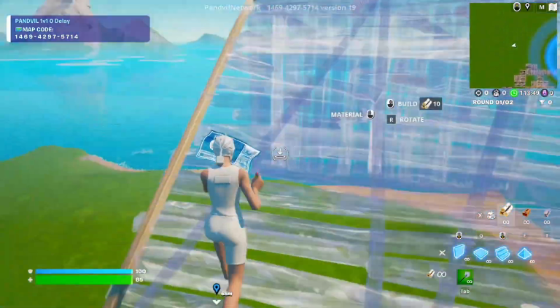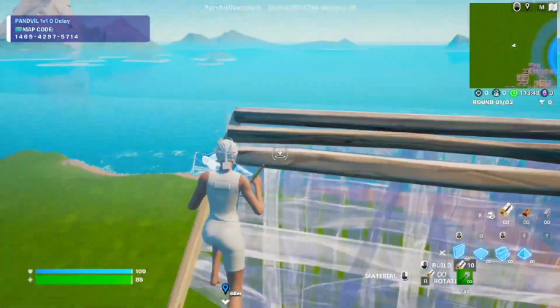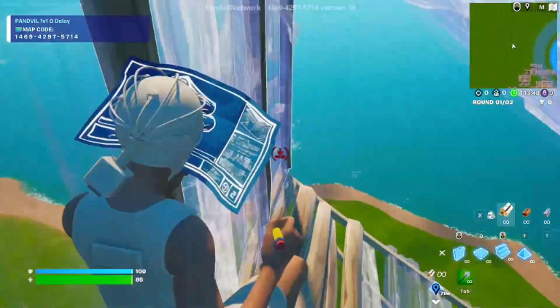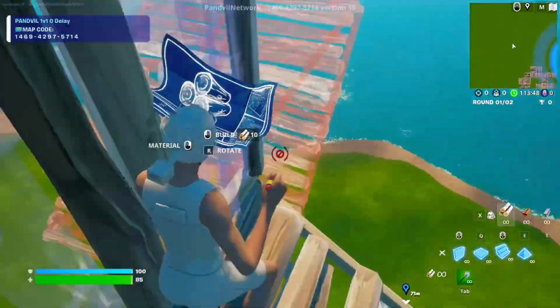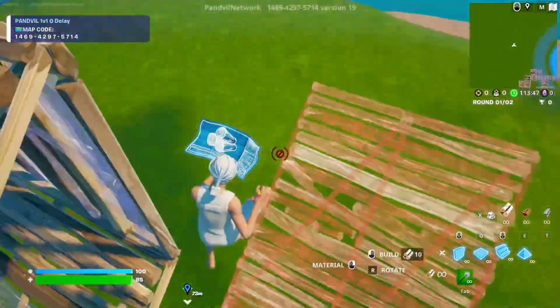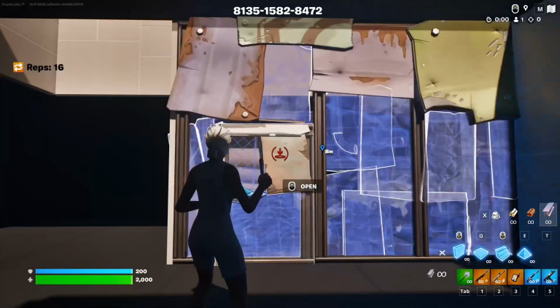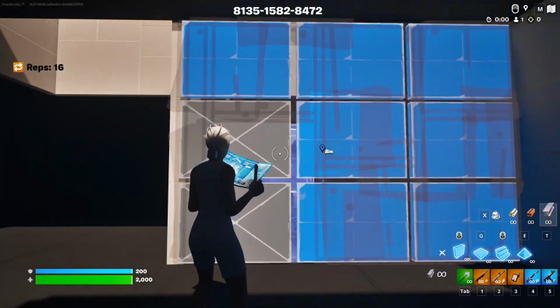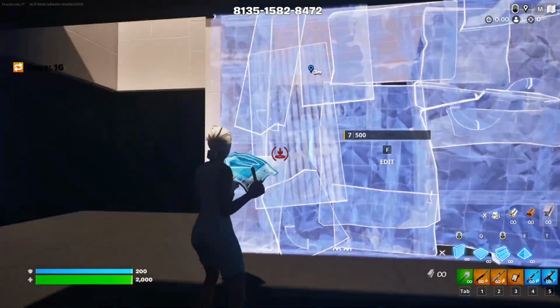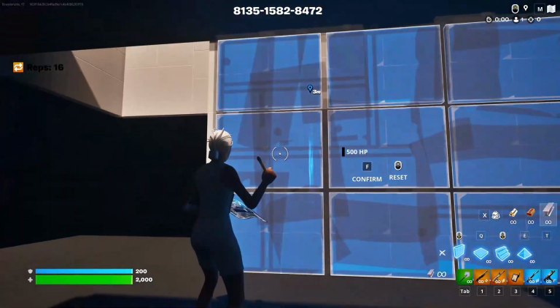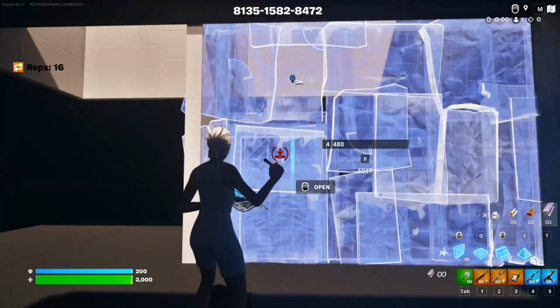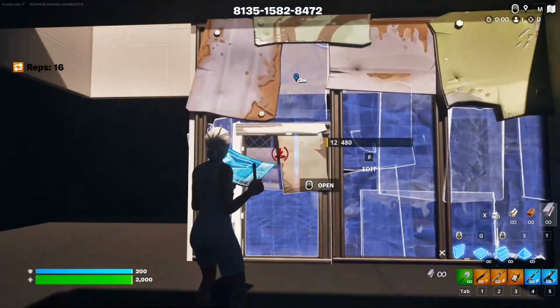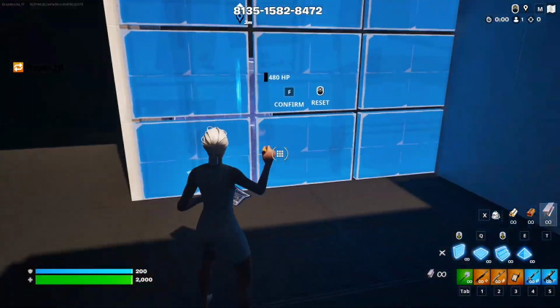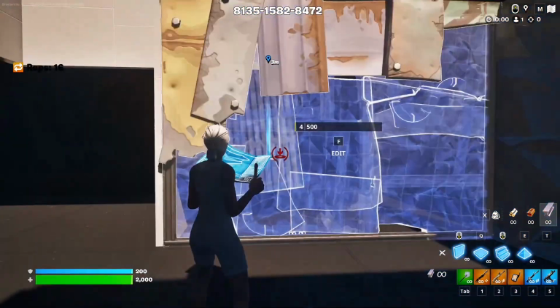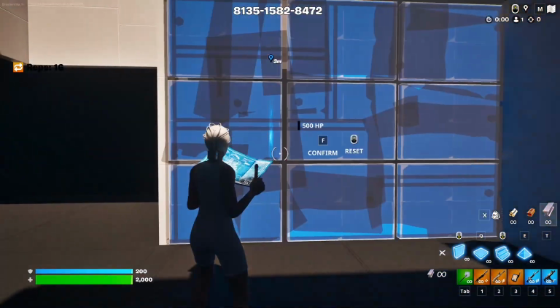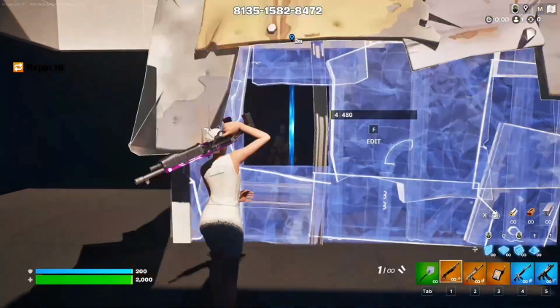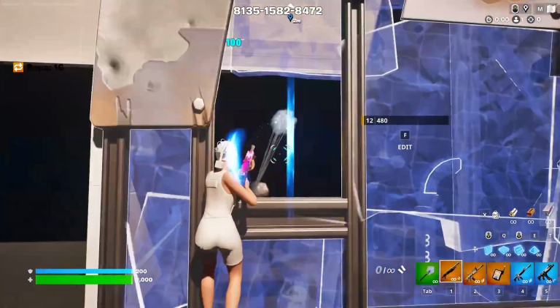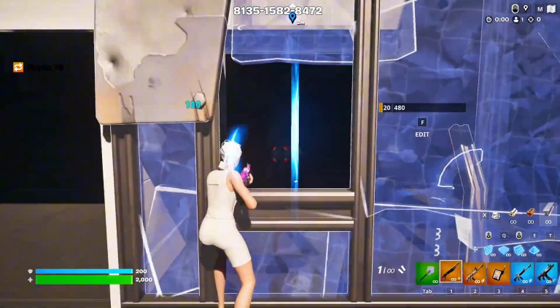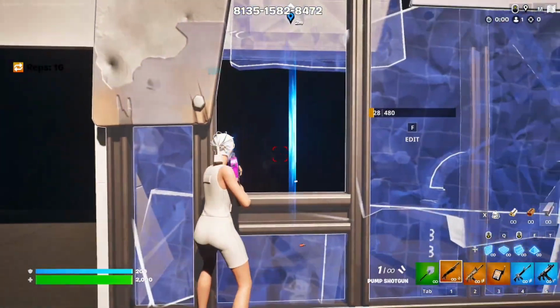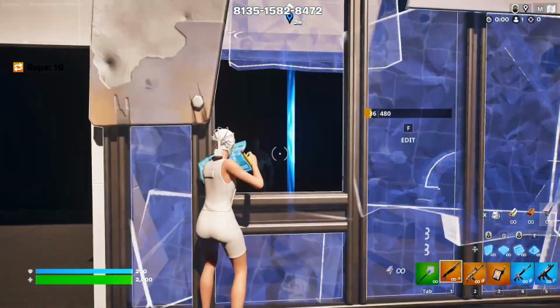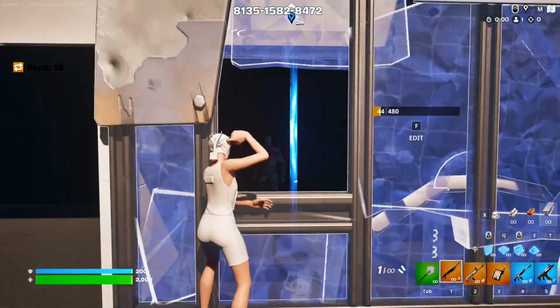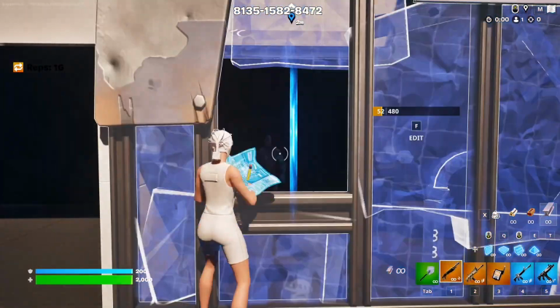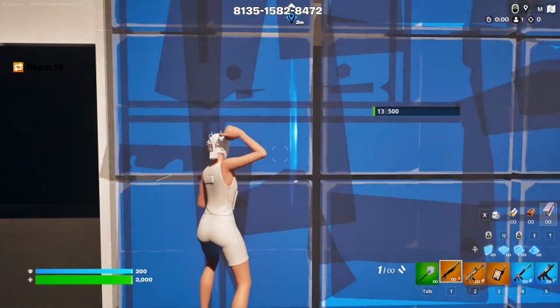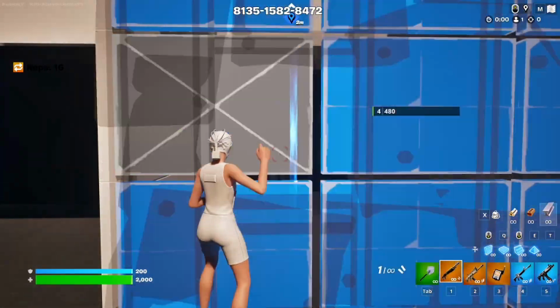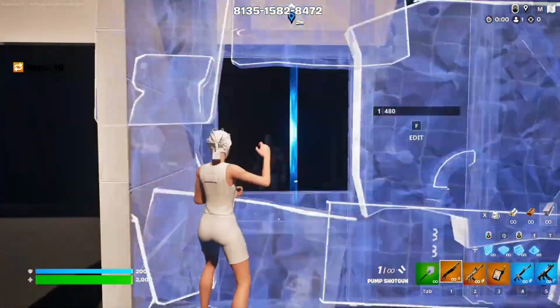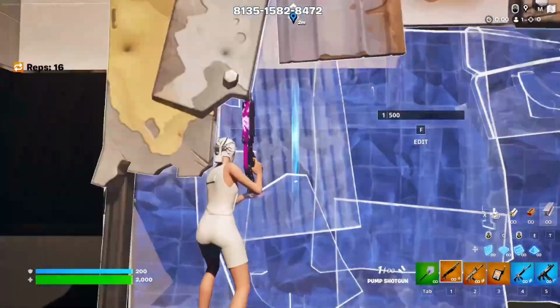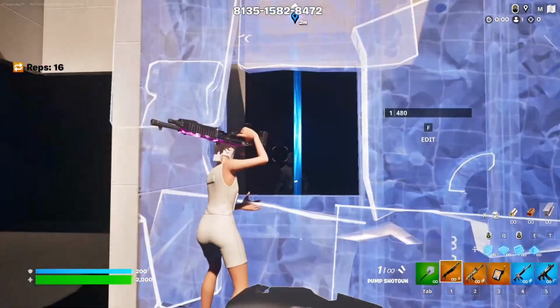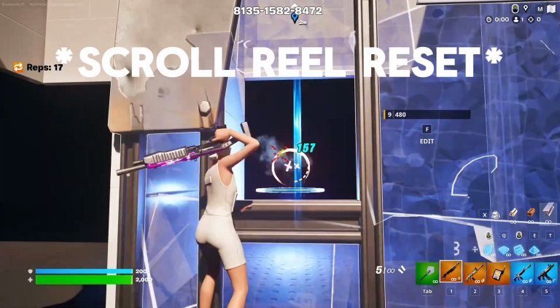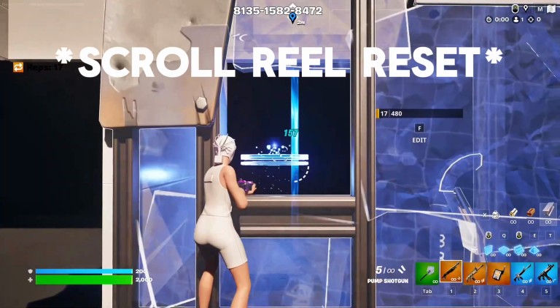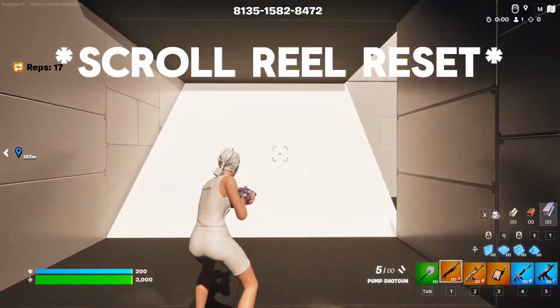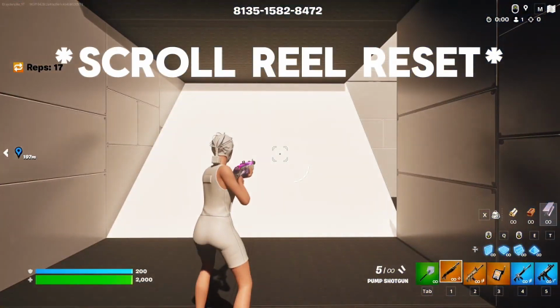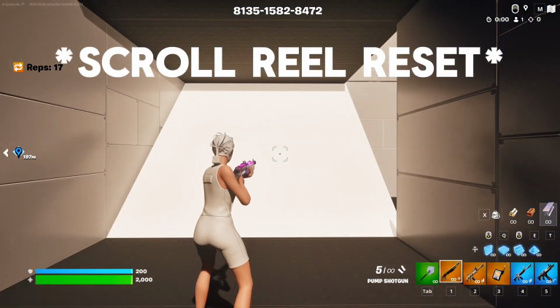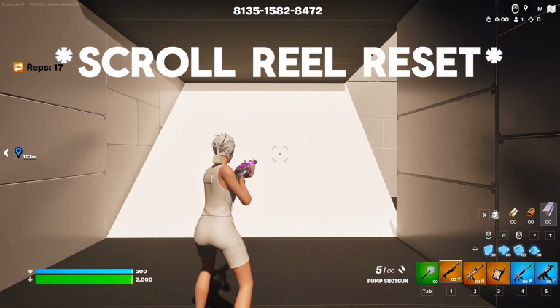My friend Ryan put me onto this practice map — it's pretty good, the map code is on screen. This is the first 10 minutes on the map and I wasn't doing too good. But when I switched editing to scroll wheel, it was actually pretty good.